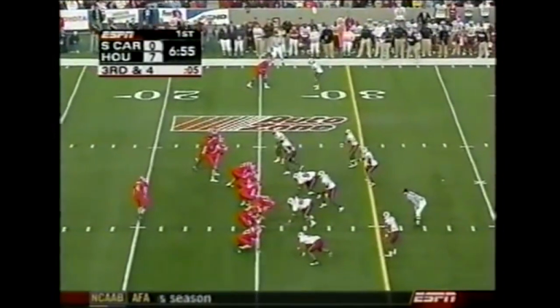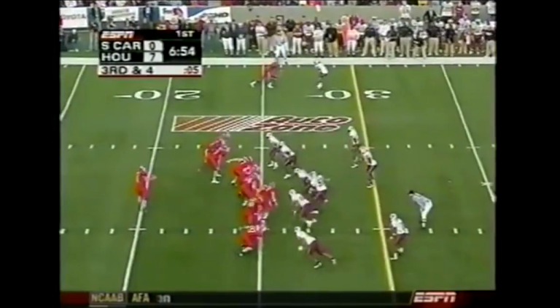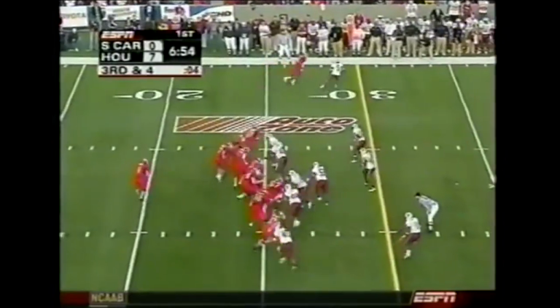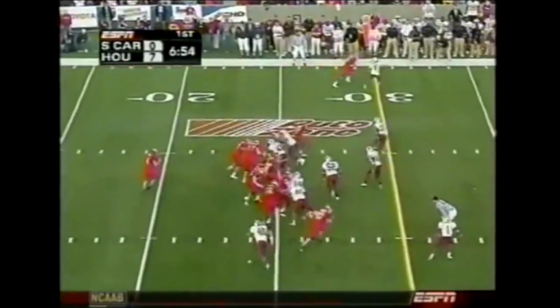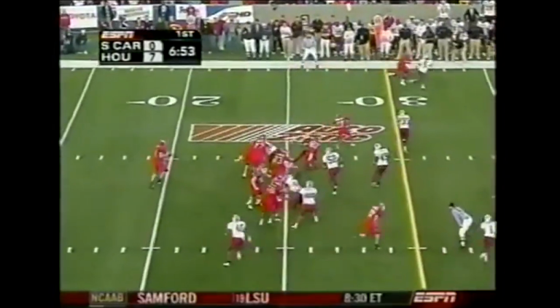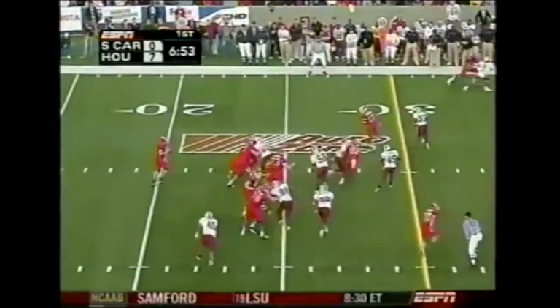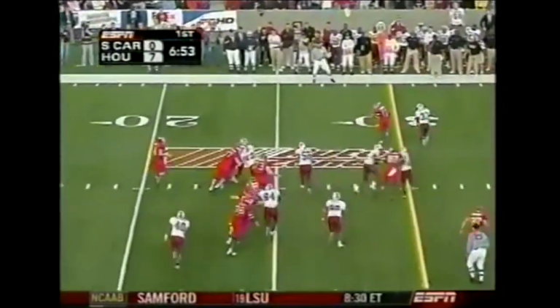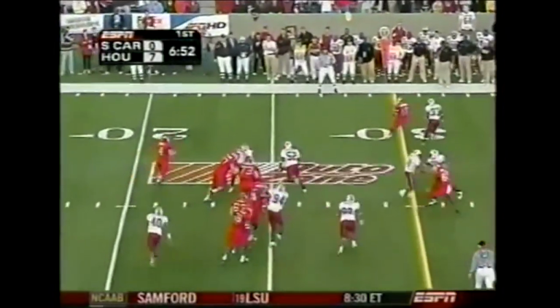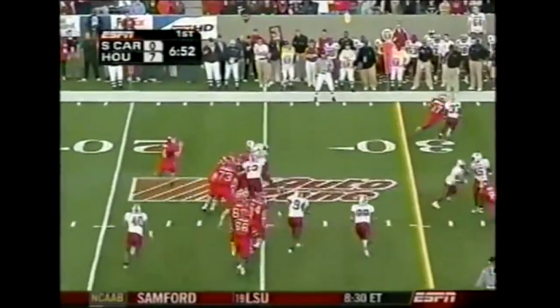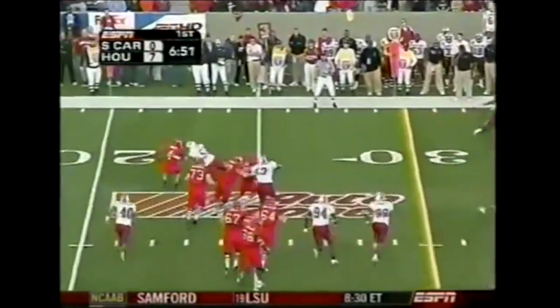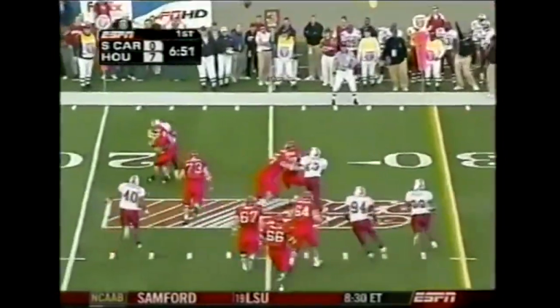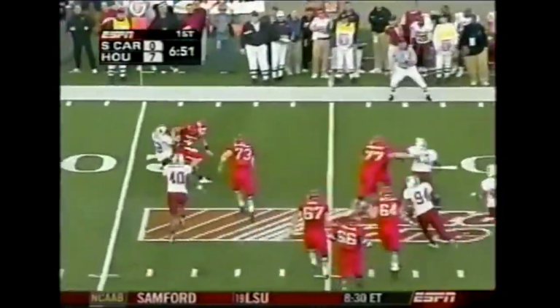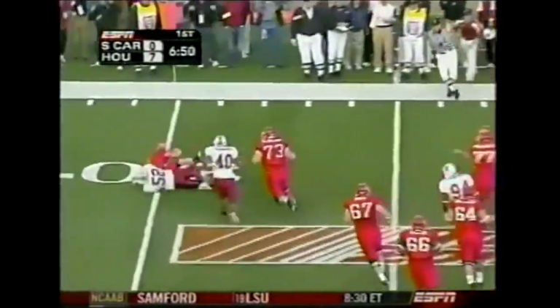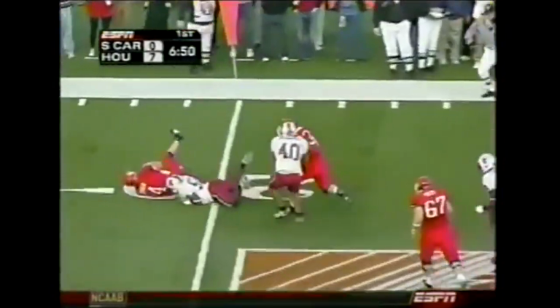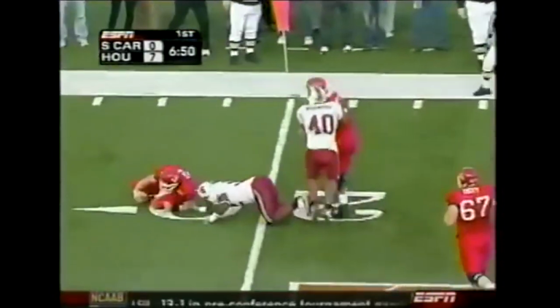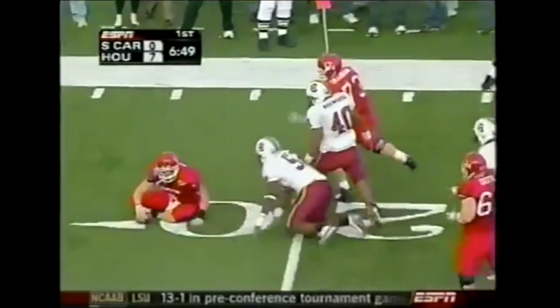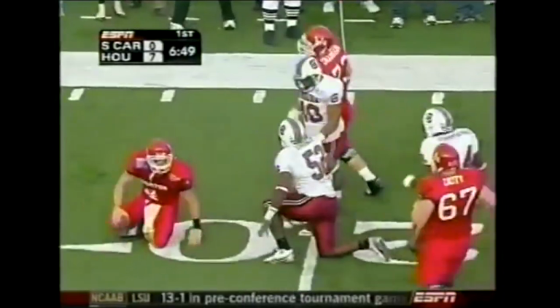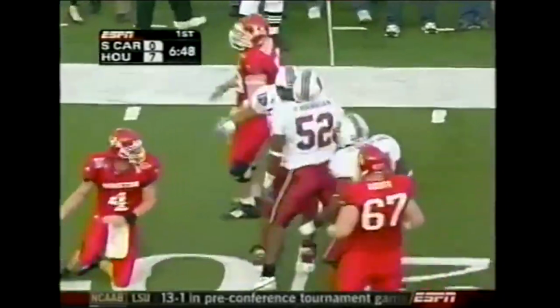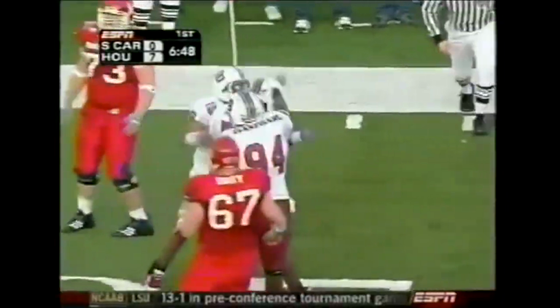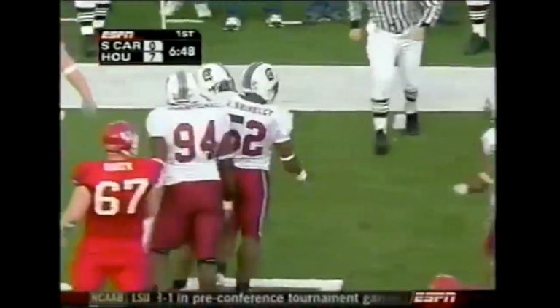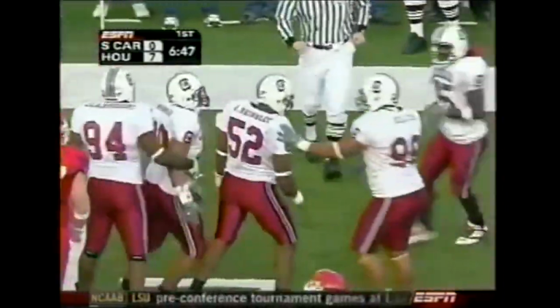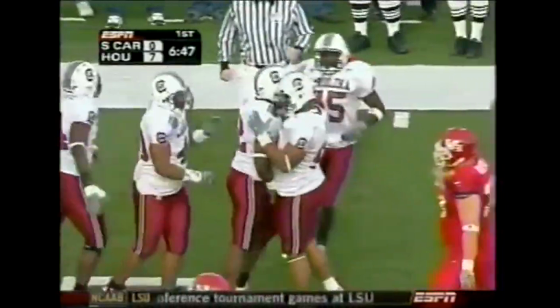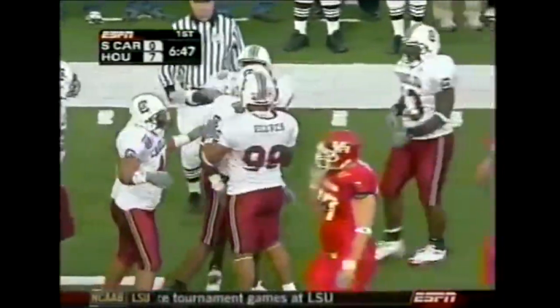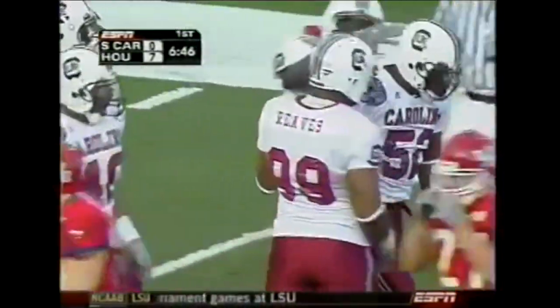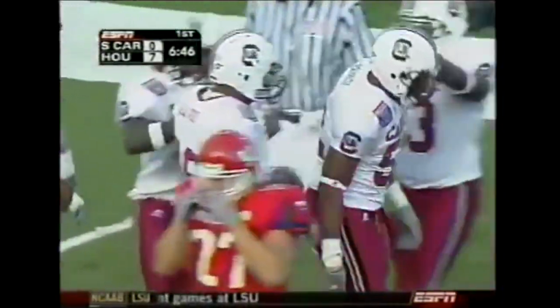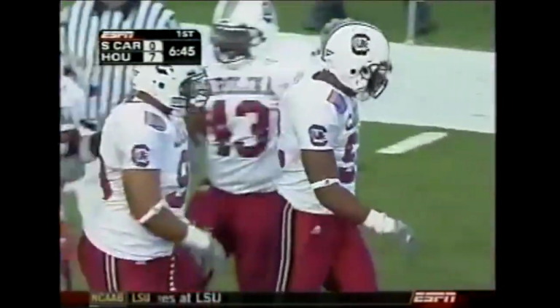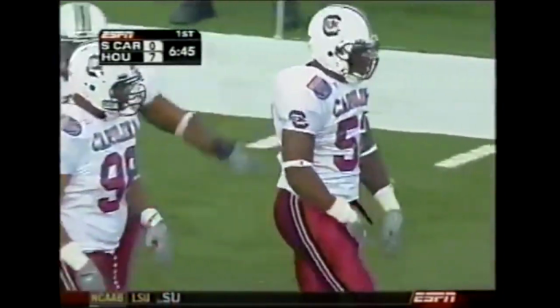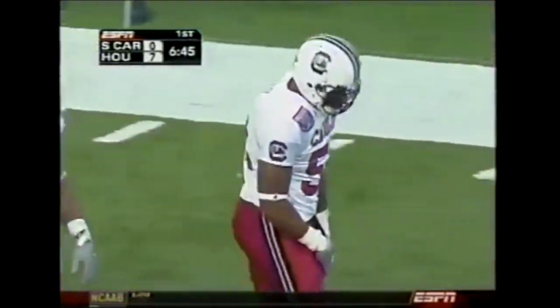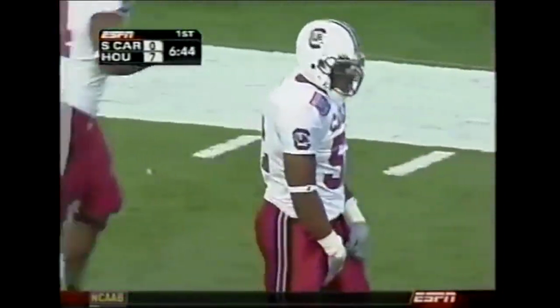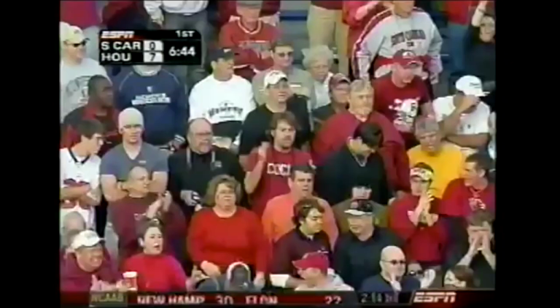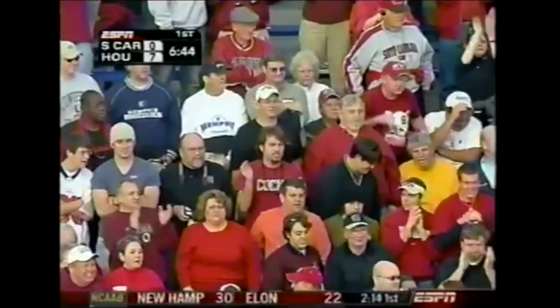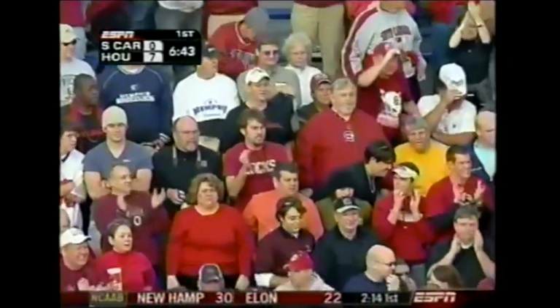Anthony Aldridge is even faster. Aldridge calls himself 'Quick Six.' Jasper Brinkley brings down Cobb — a loss of four, and three-and-out goes Houston.